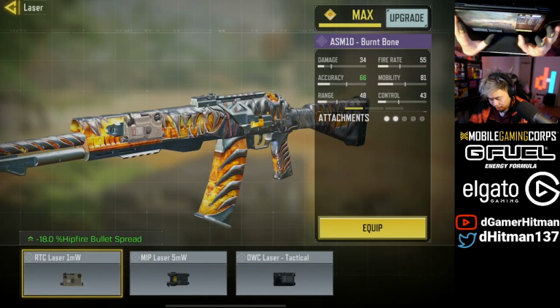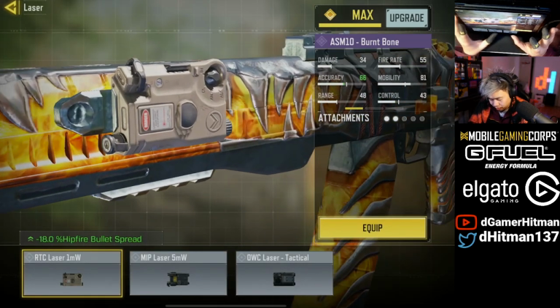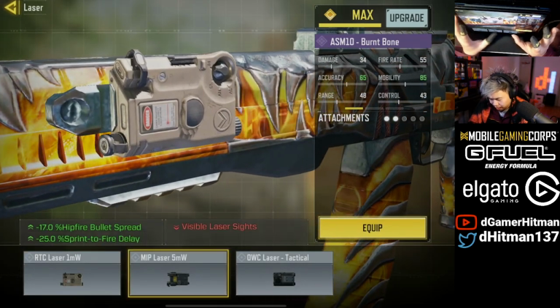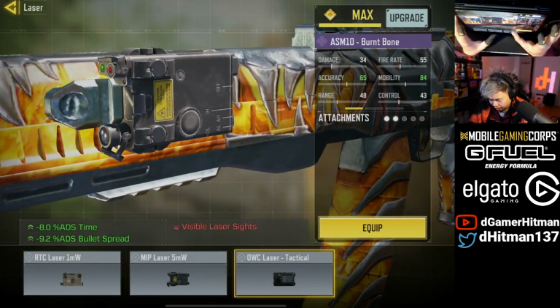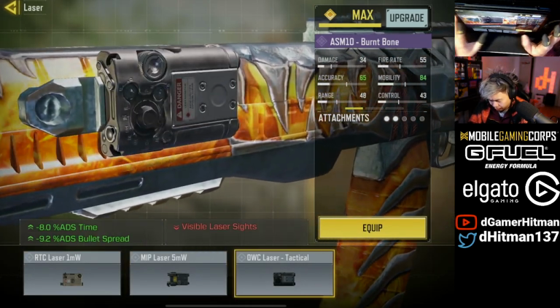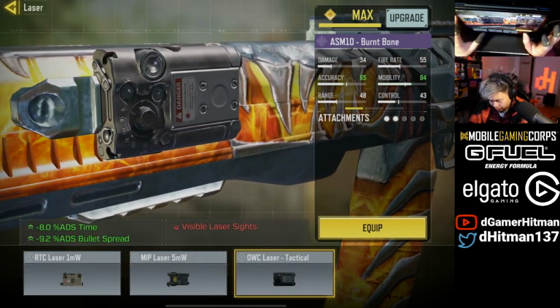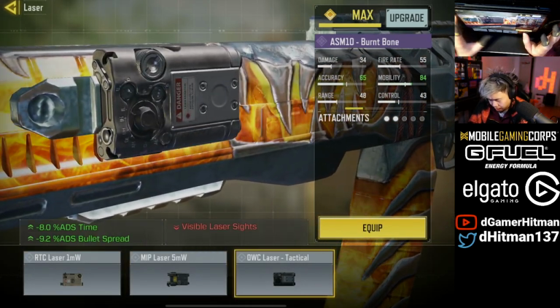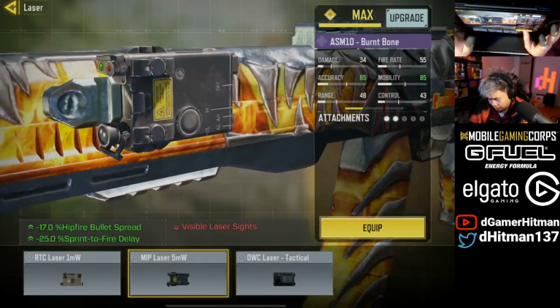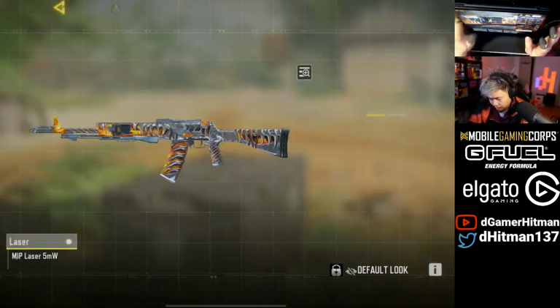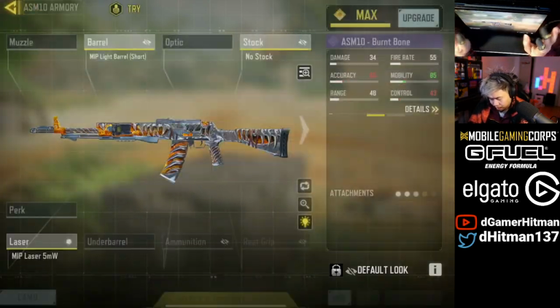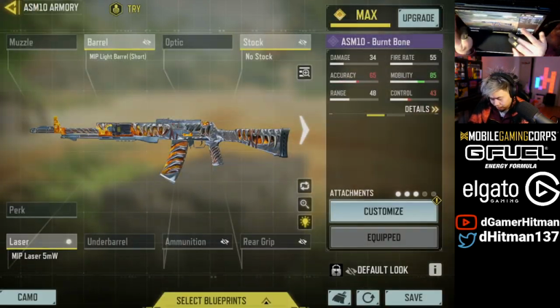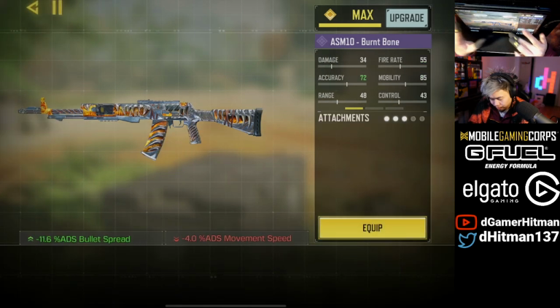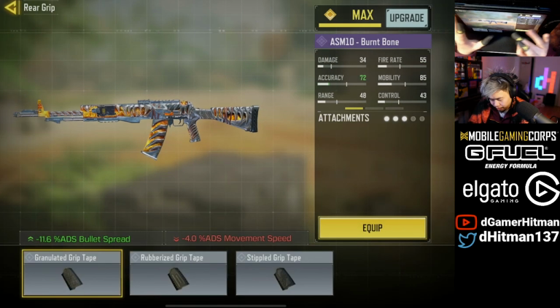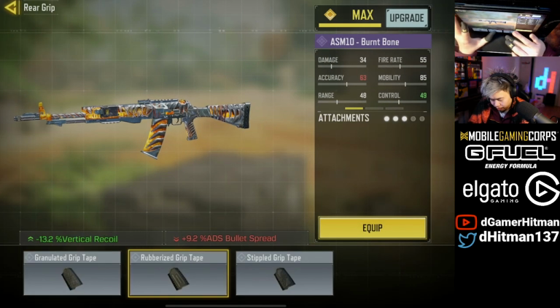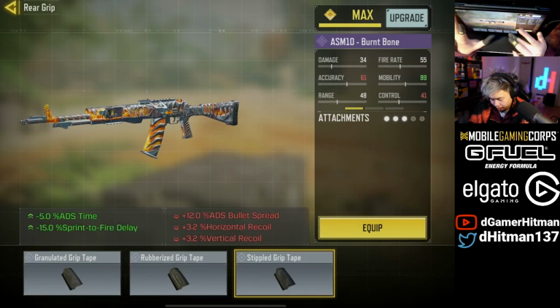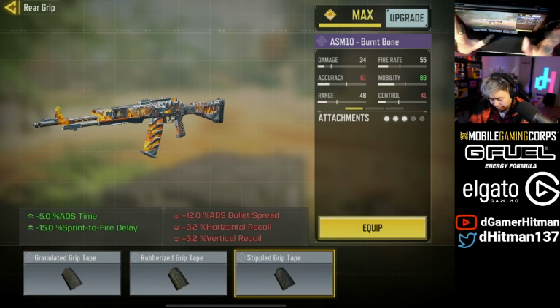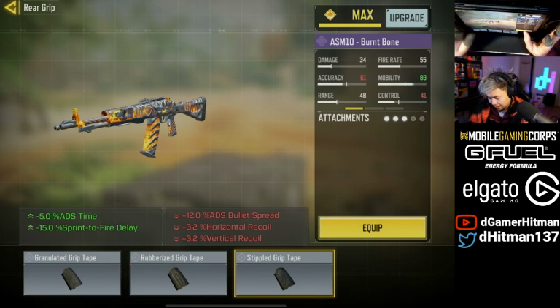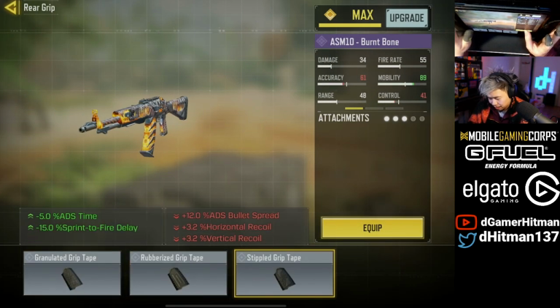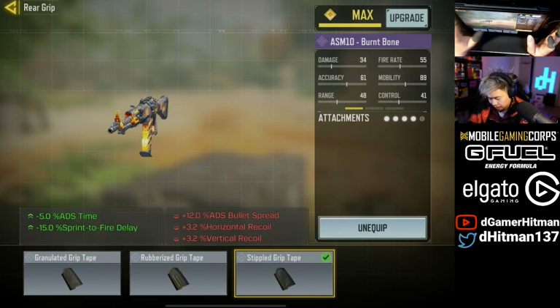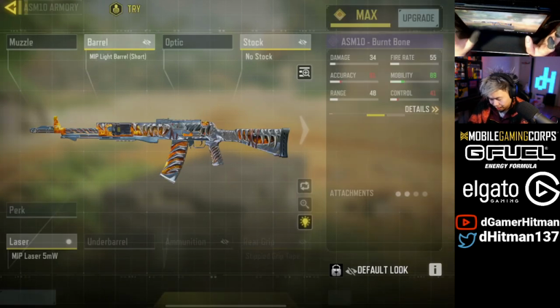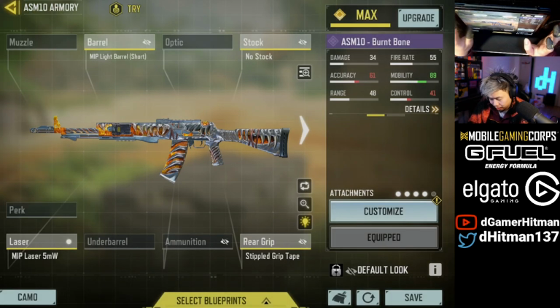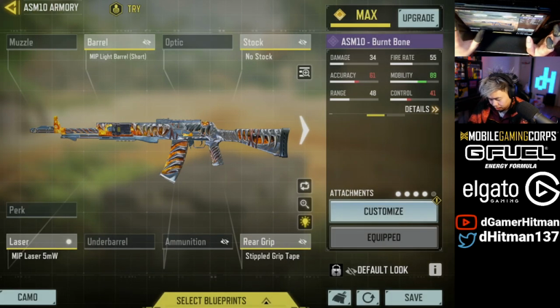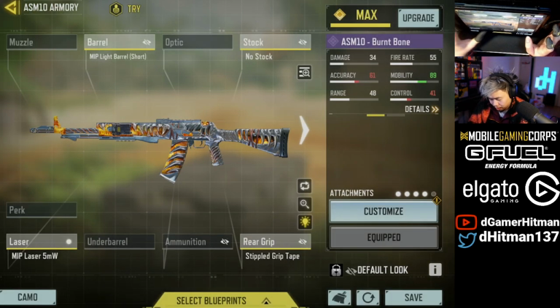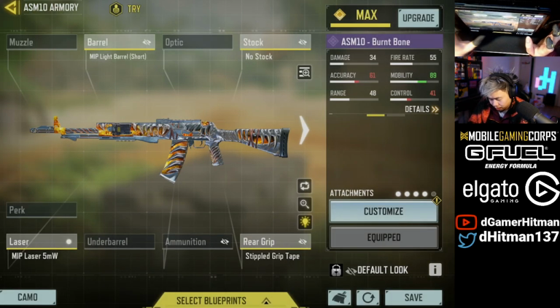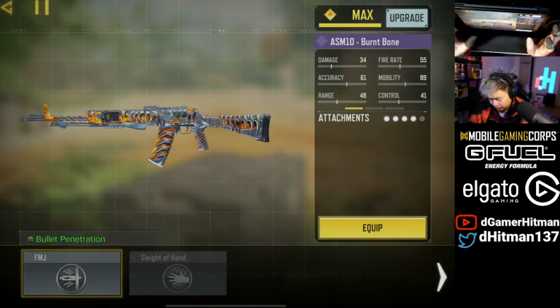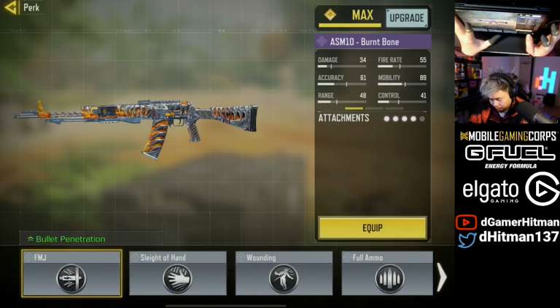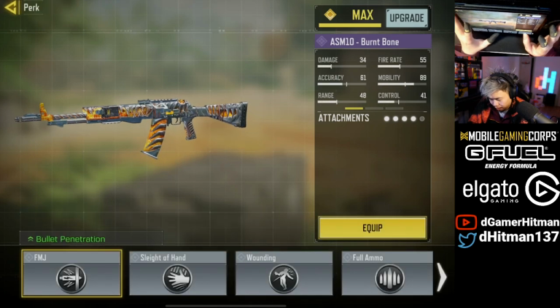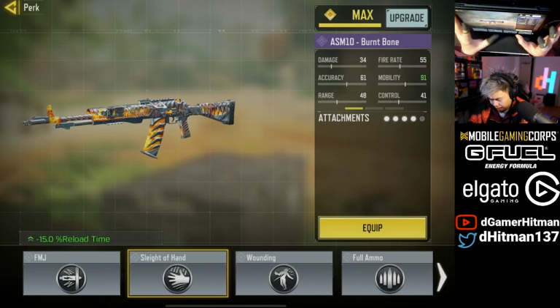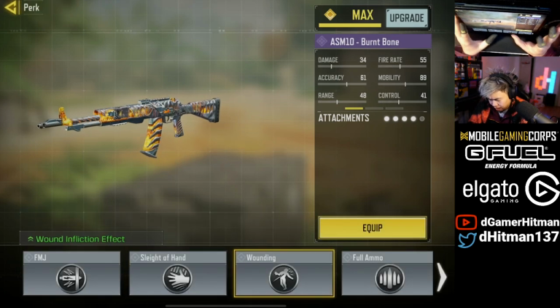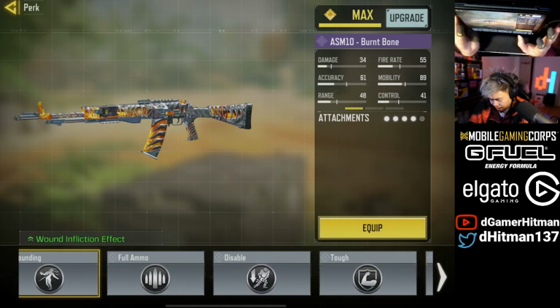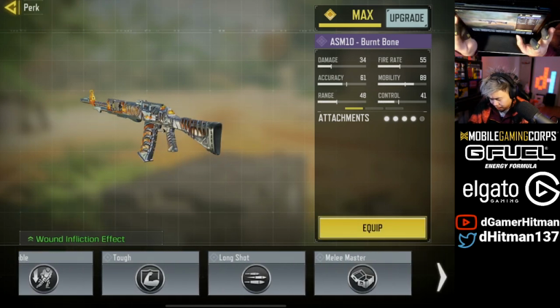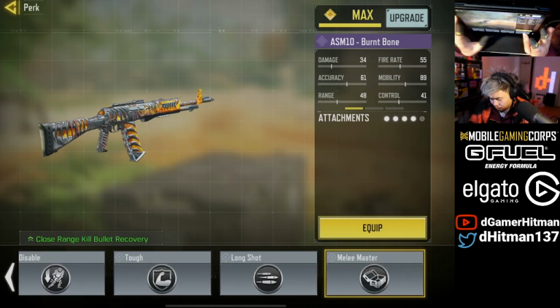I think we have to go with the hipfire laser here in this situation. It always seems to be the case, and then we have to add stipple grip, and then at the end, I think the only thing we can really add is the sleight of hand. Make it 91.